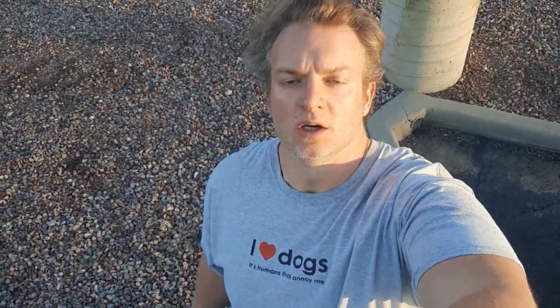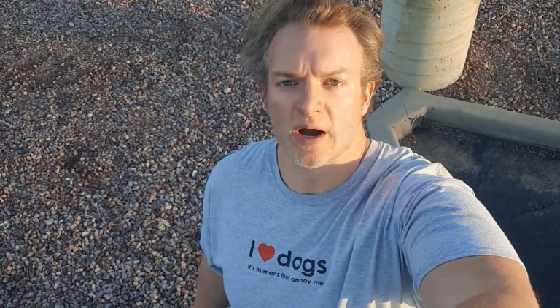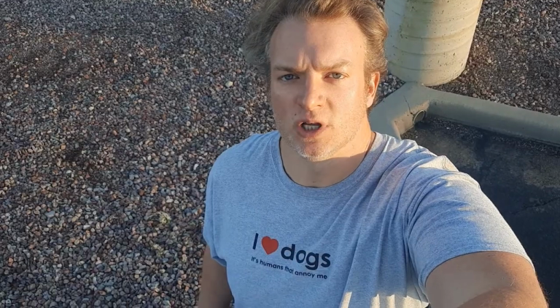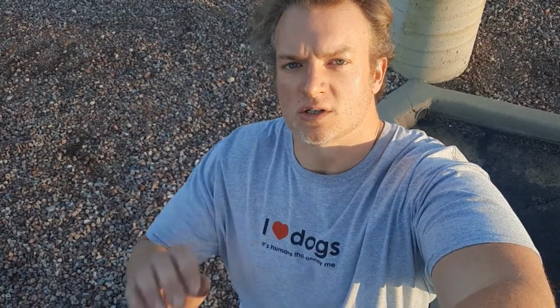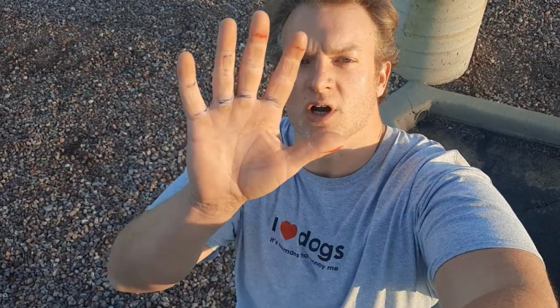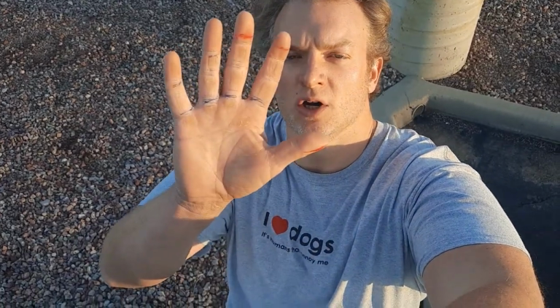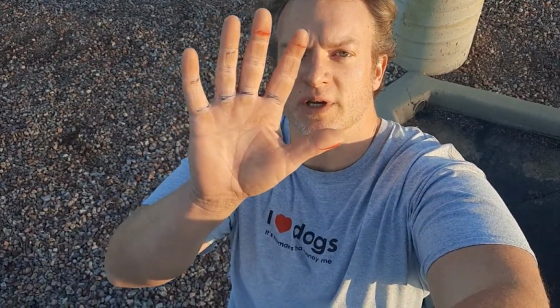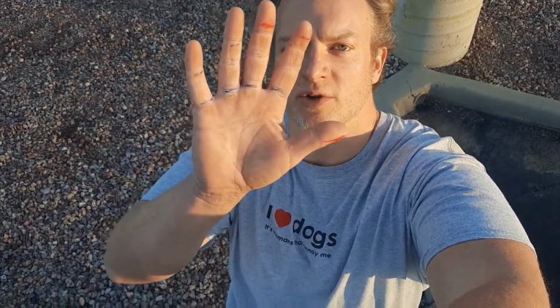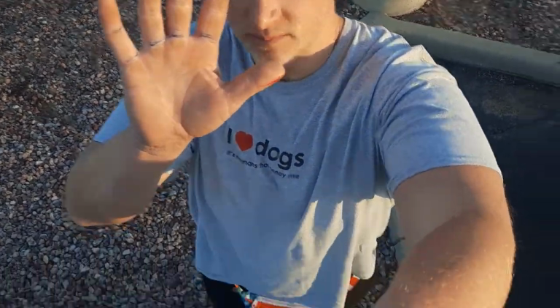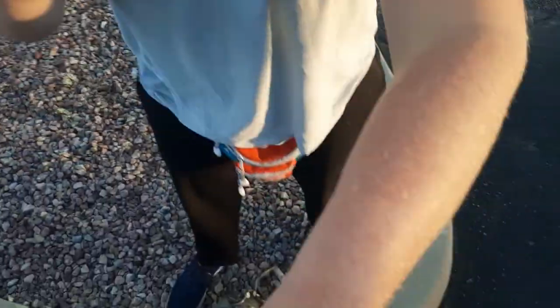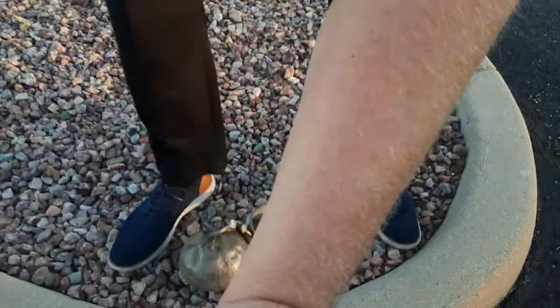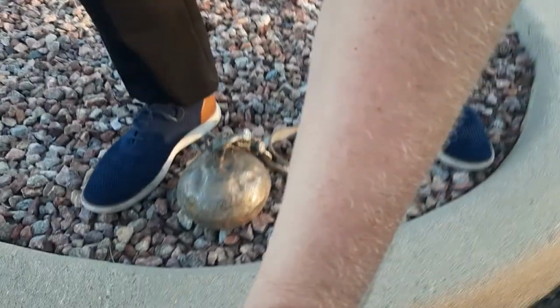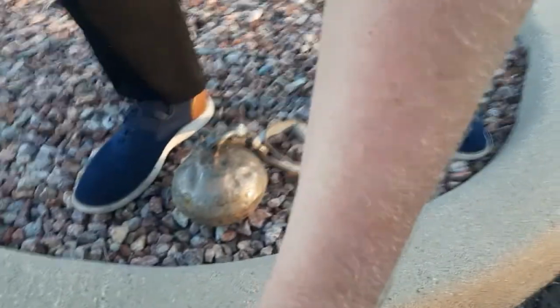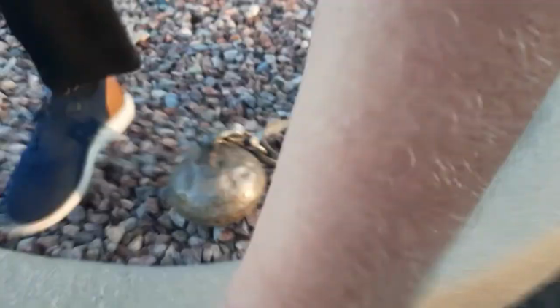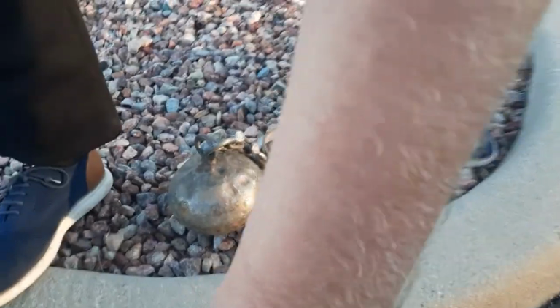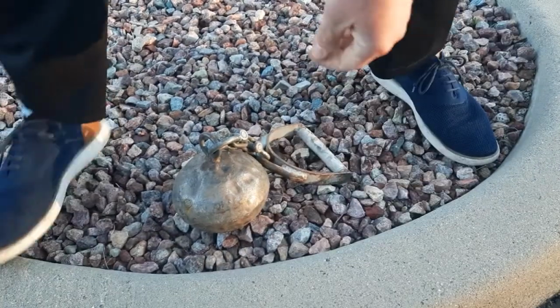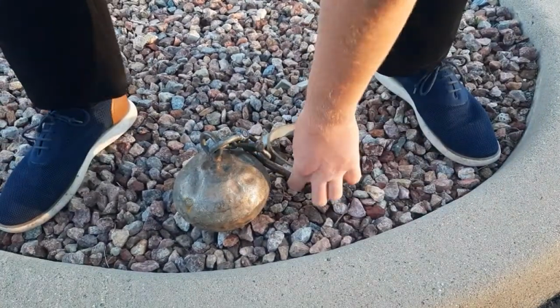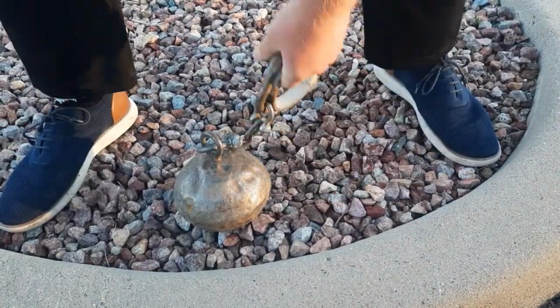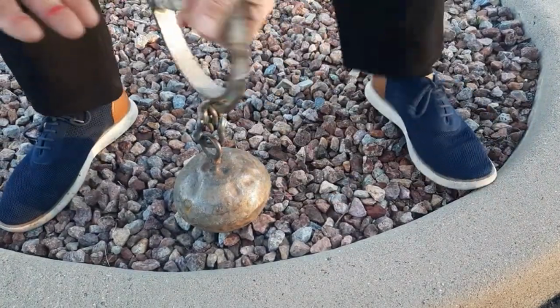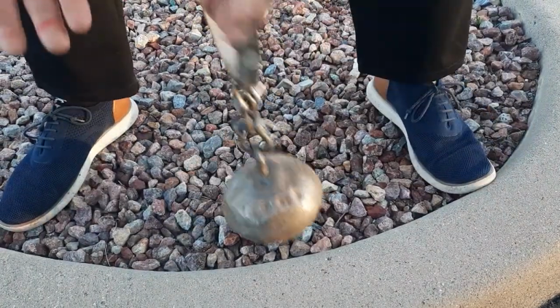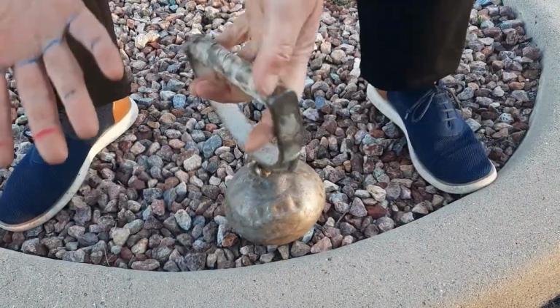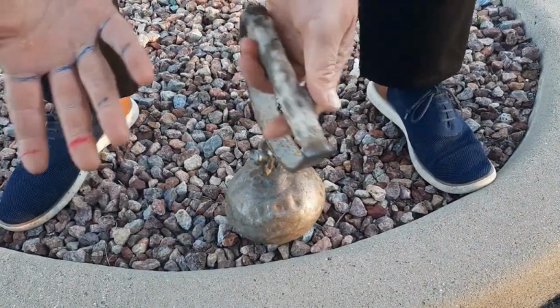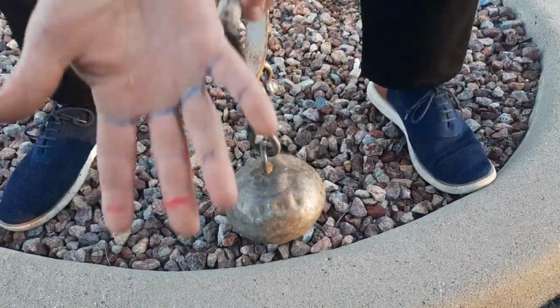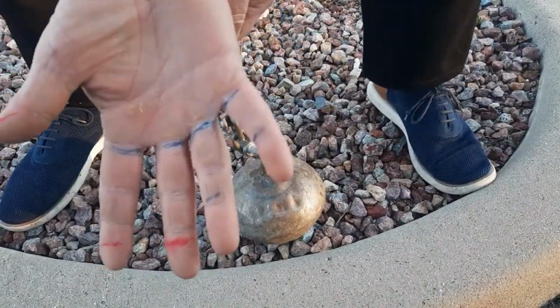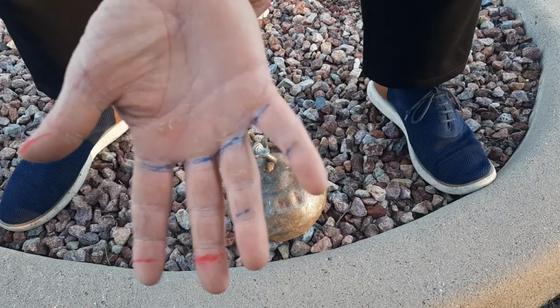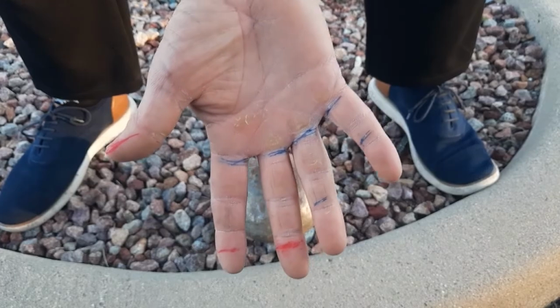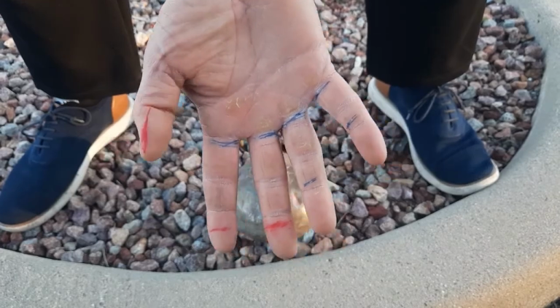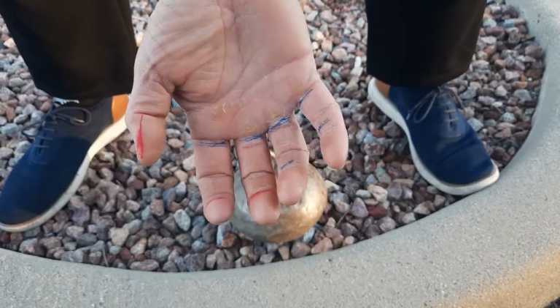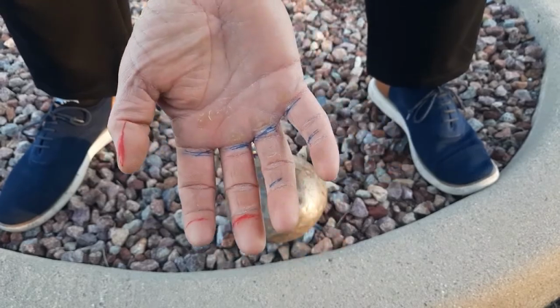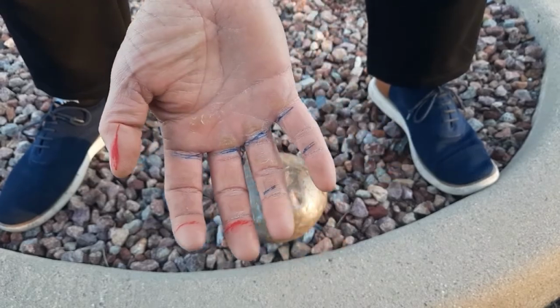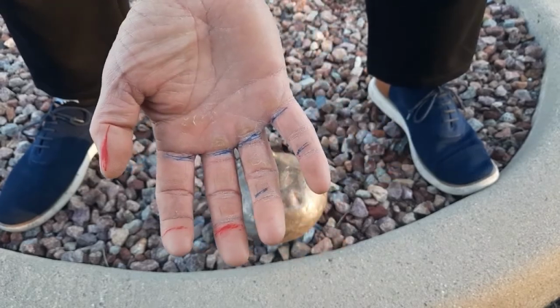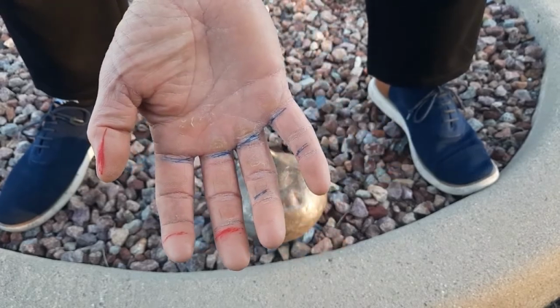Hello, you absolute legends! Let's talk about hook gripping a heavyweight. This can be used on the highland games implements or barbells. I have some colored marks on my hand to try to note contact points that I want to make.